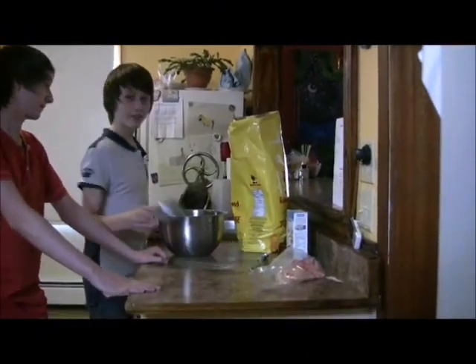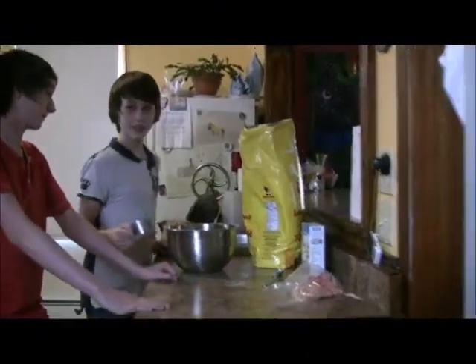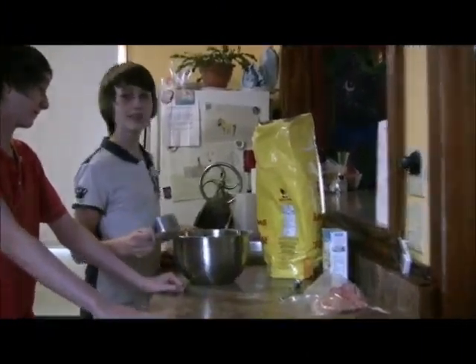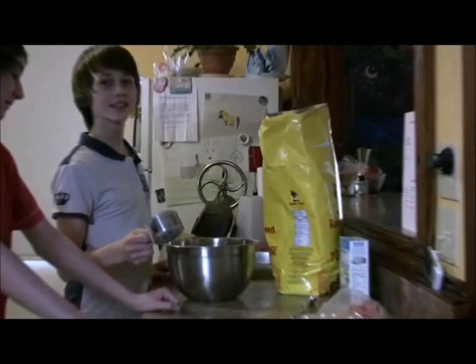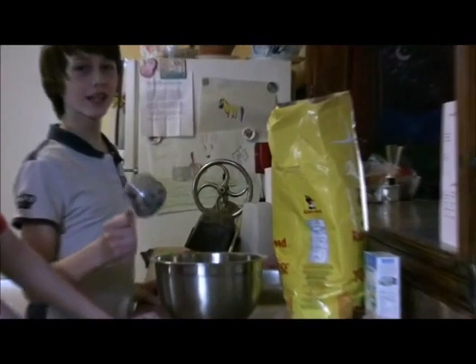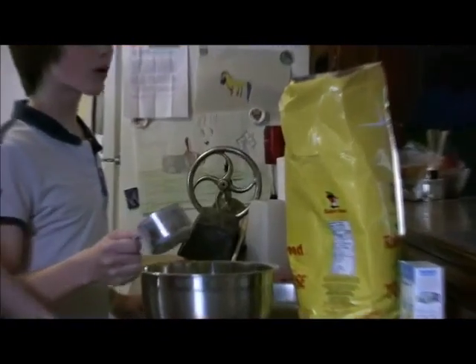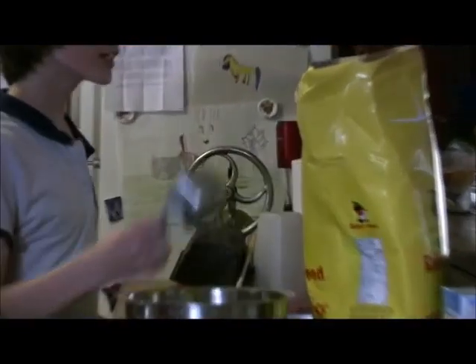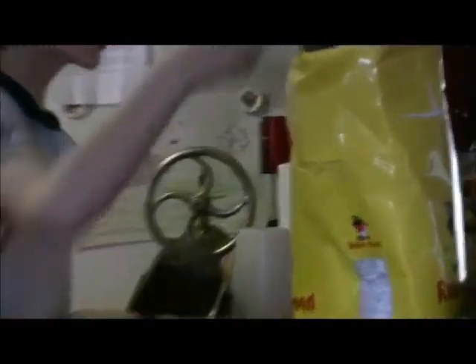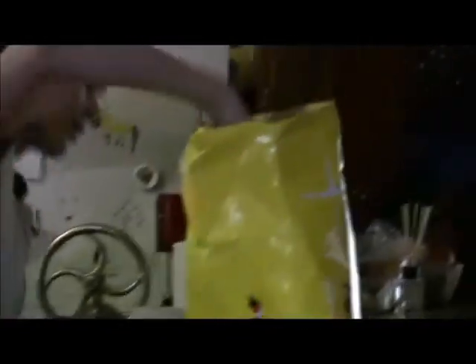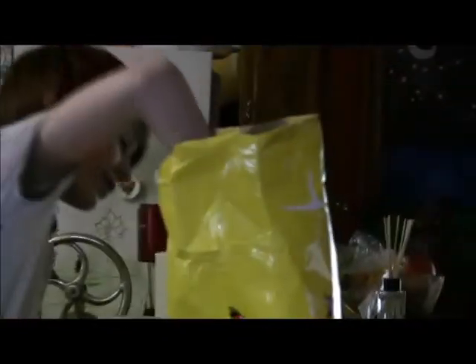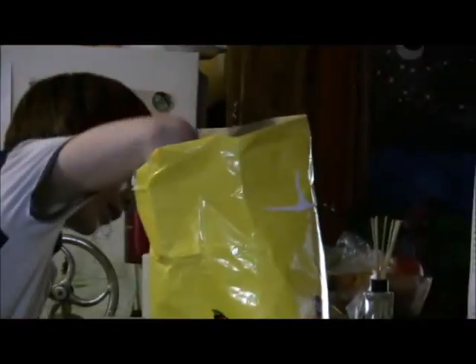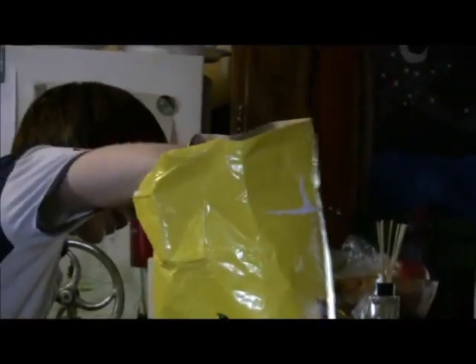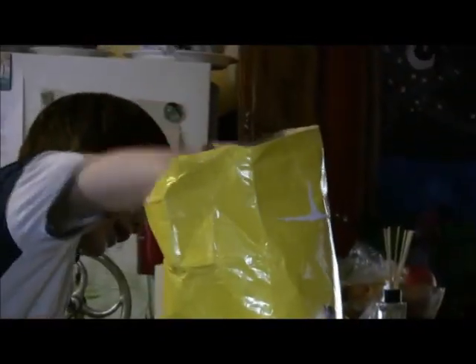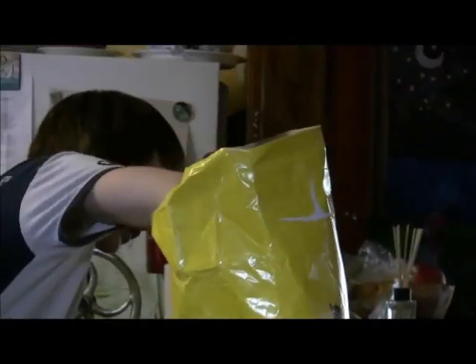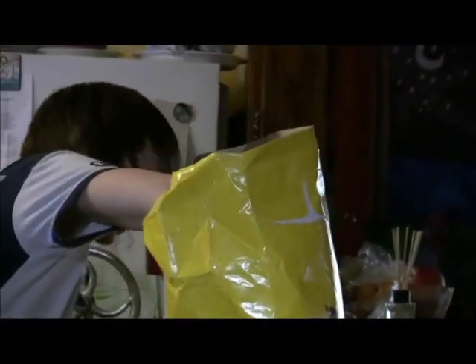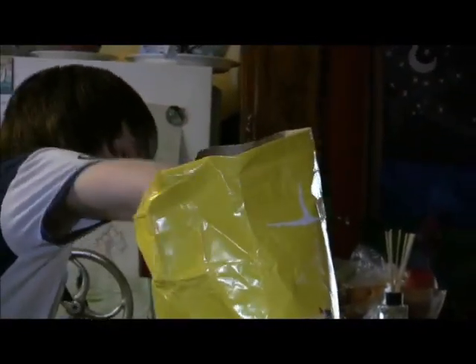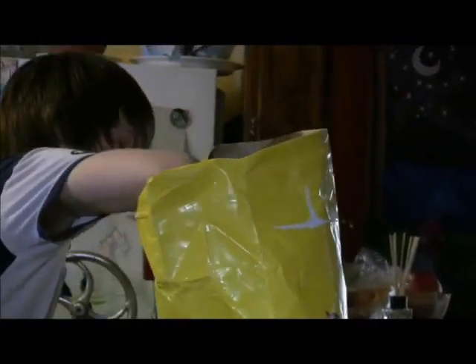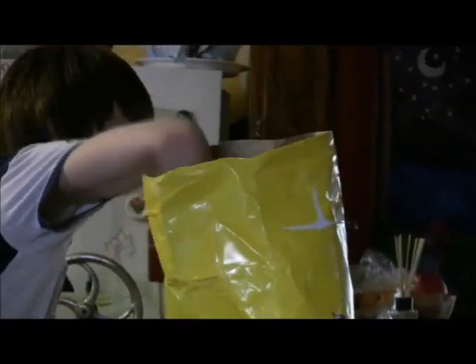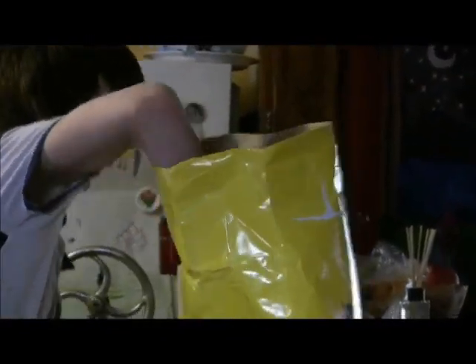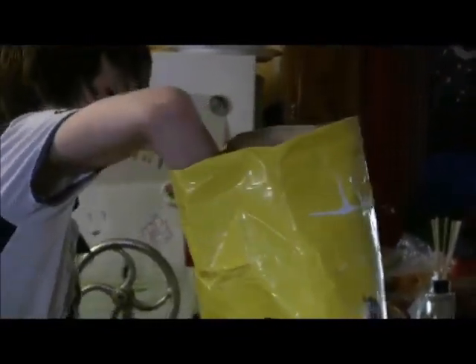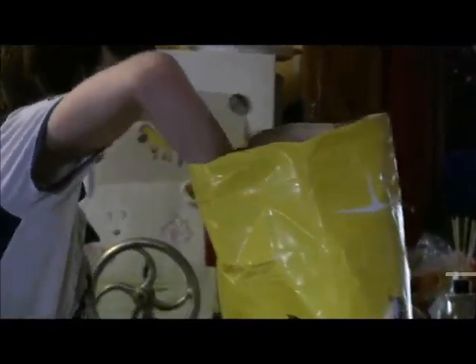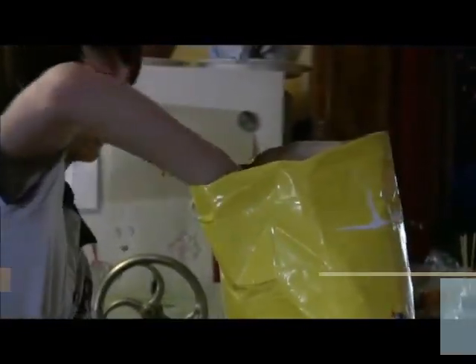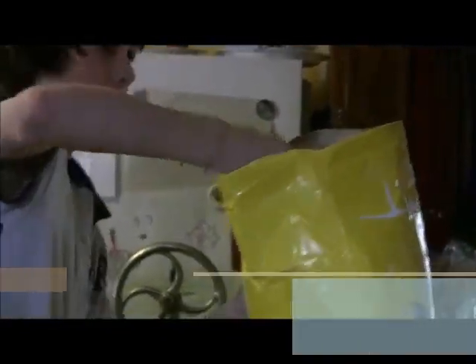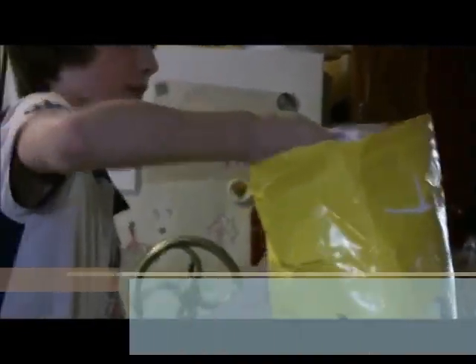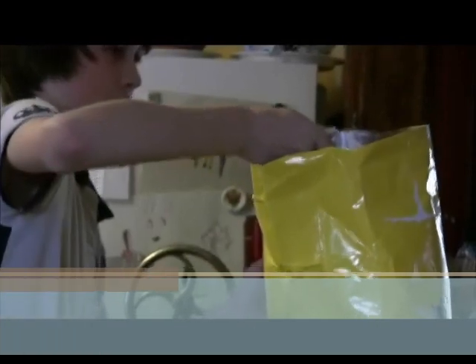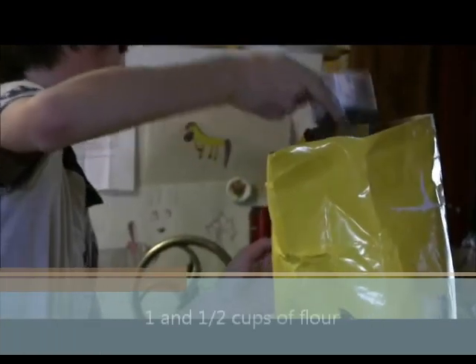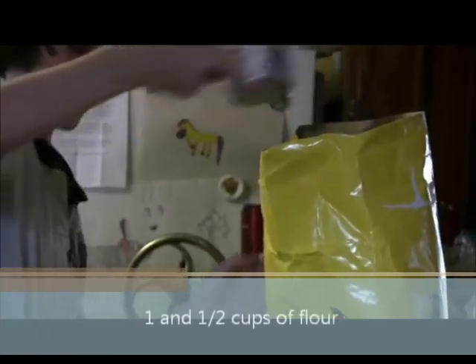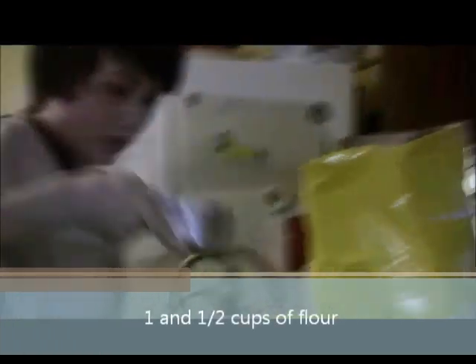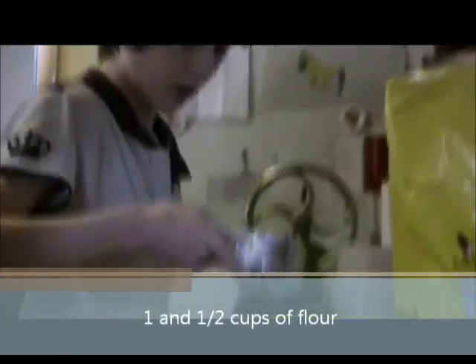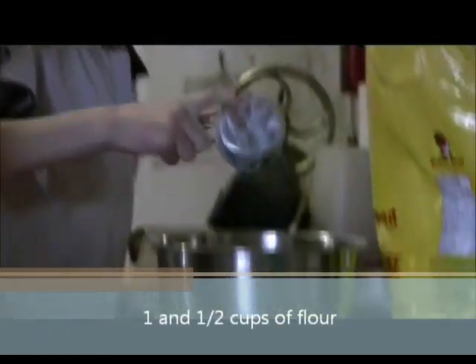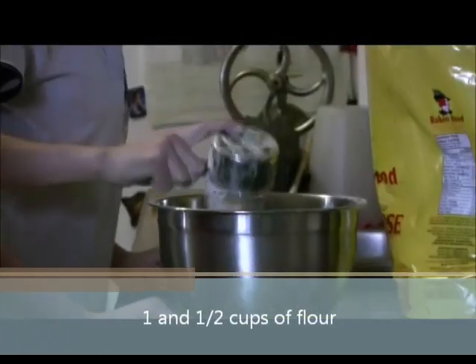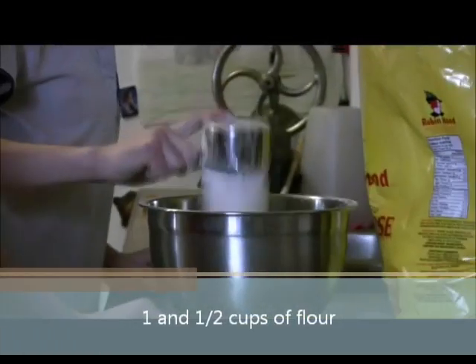Your first step is to take one and a half cups of flour and dump it in your bowl. One cup.